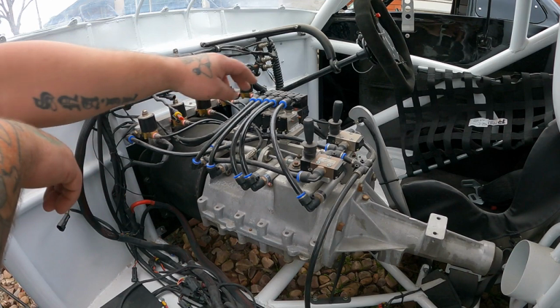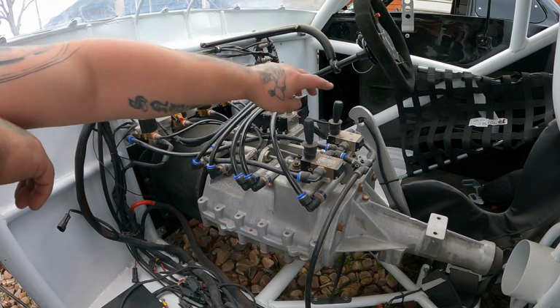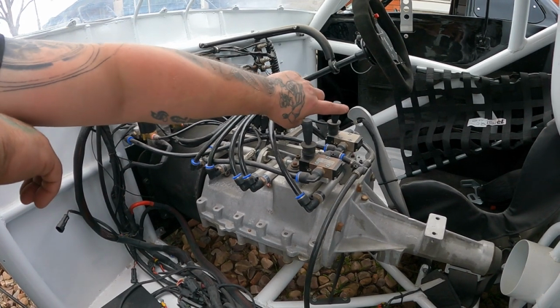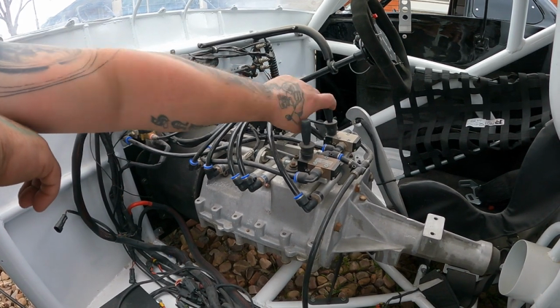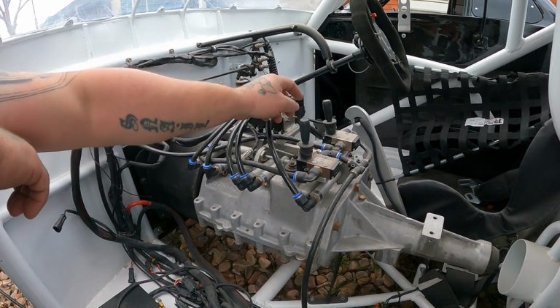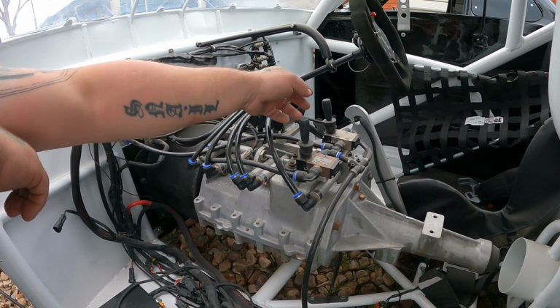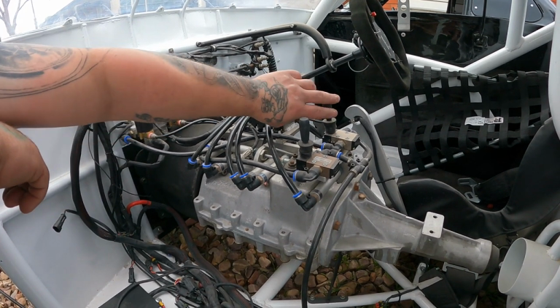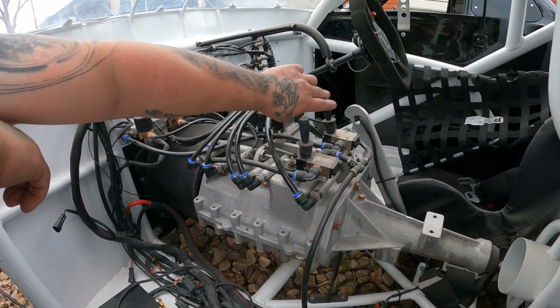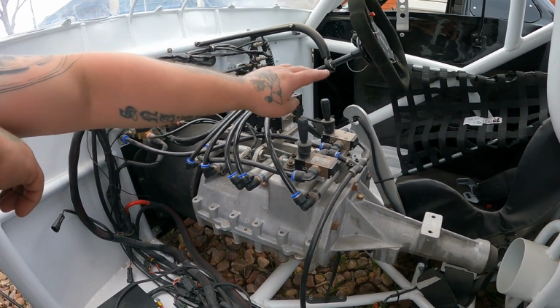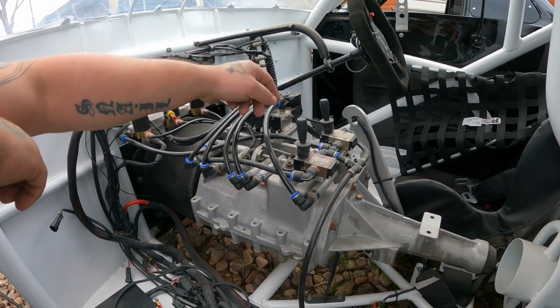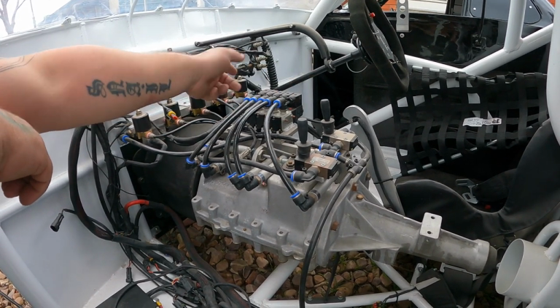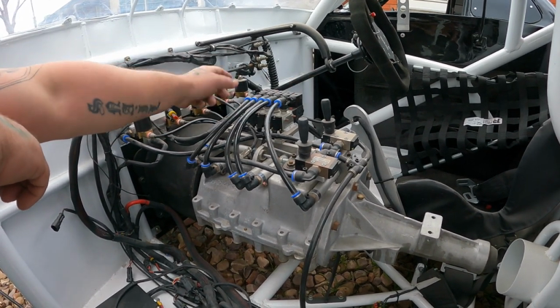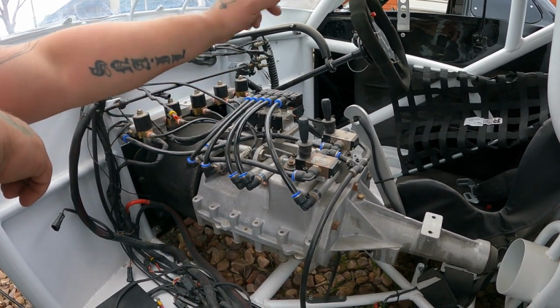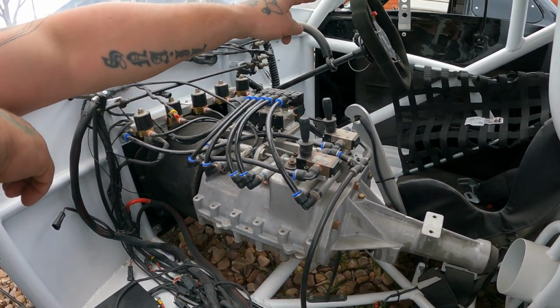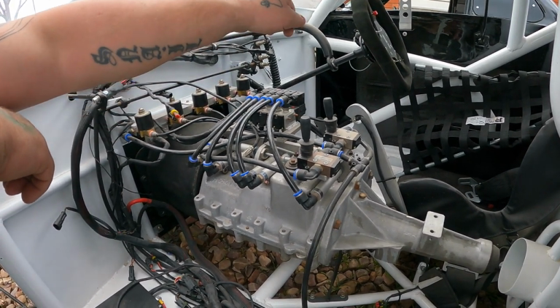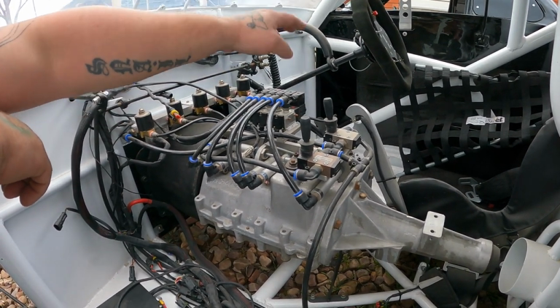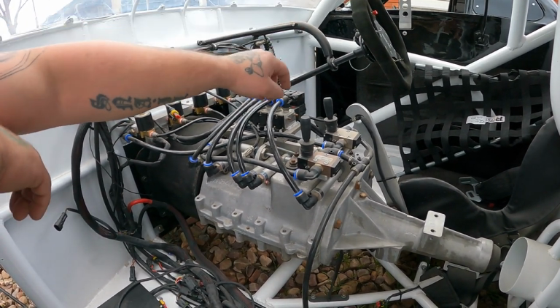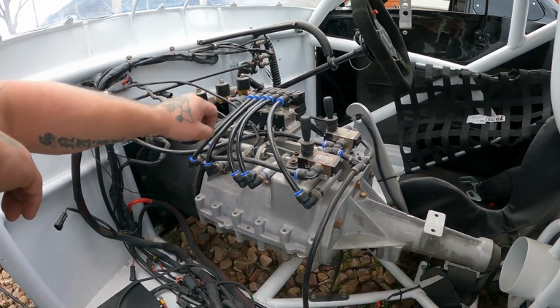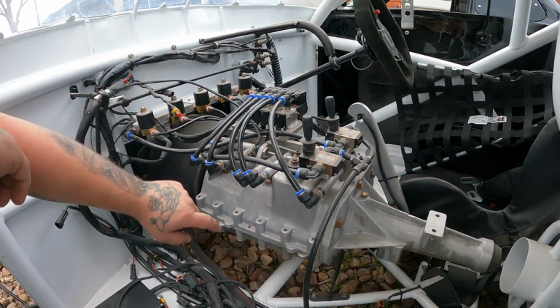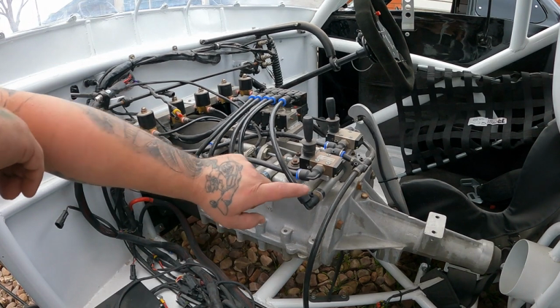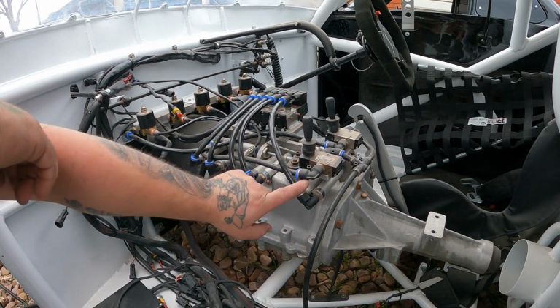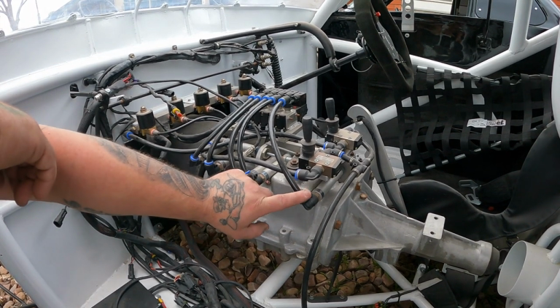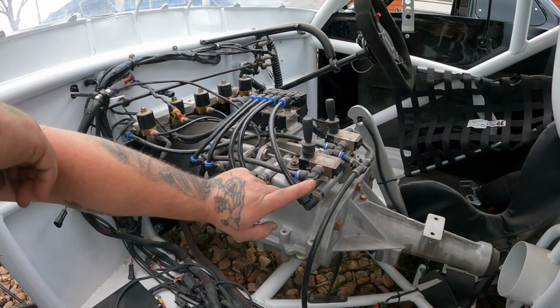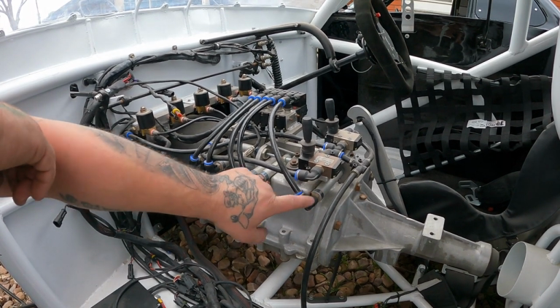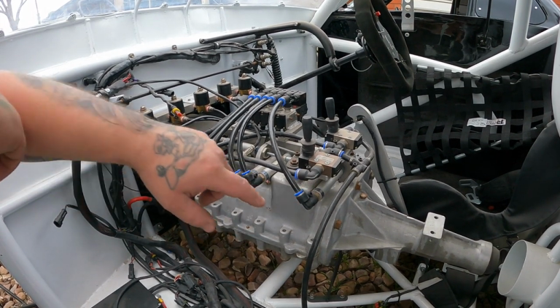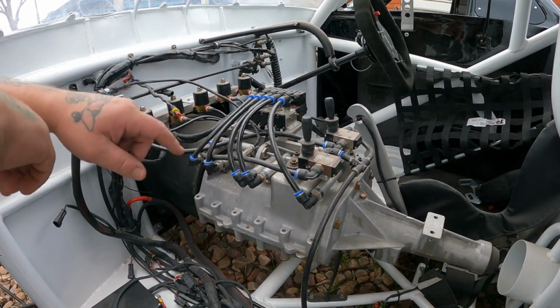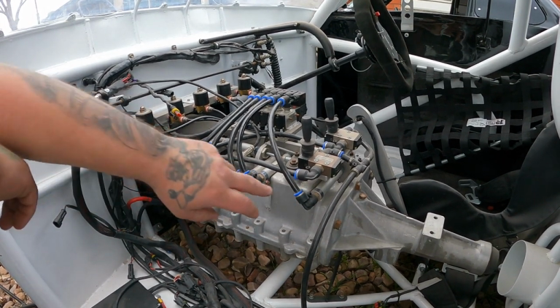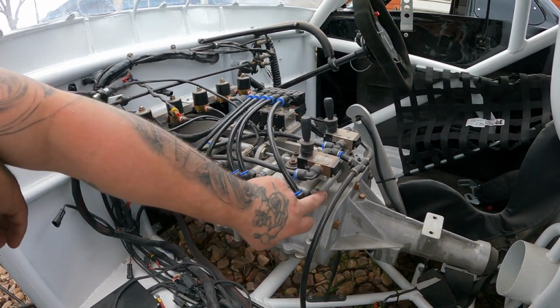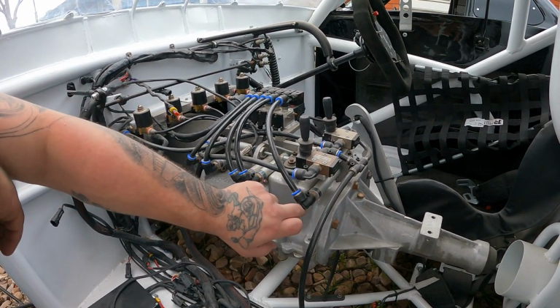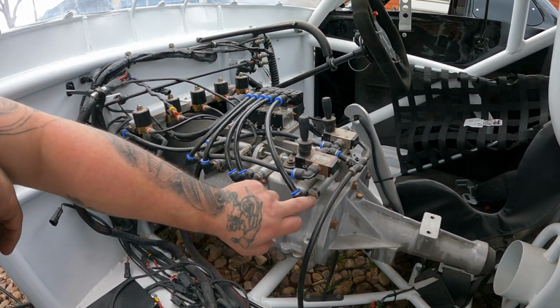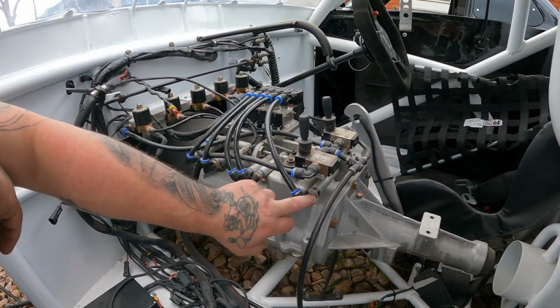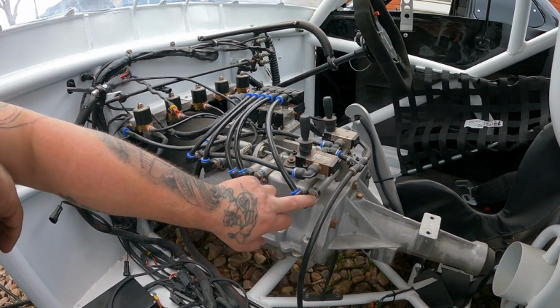And obviously then we've got reverse as well — reverse lockout — and then I can do reverse. So it has a reverse down on the bottom here as well.